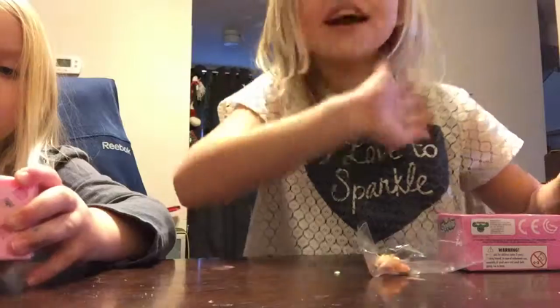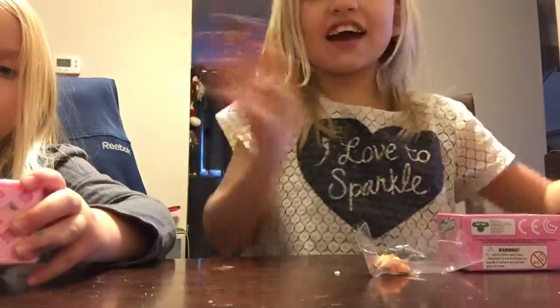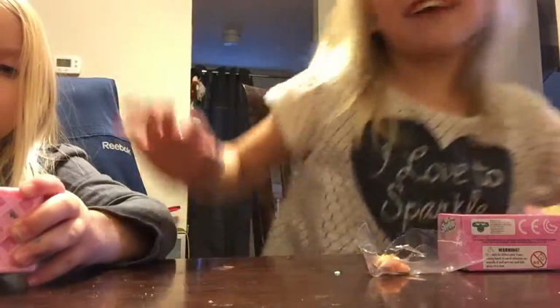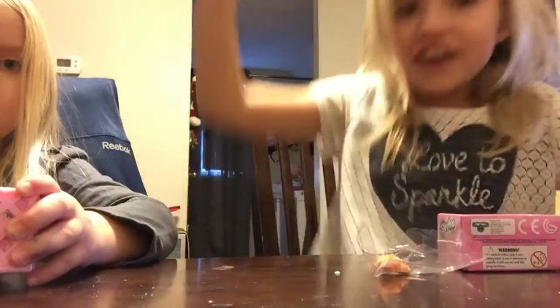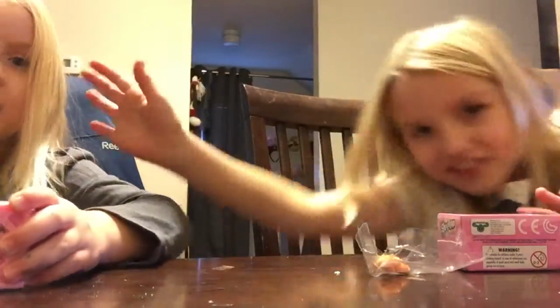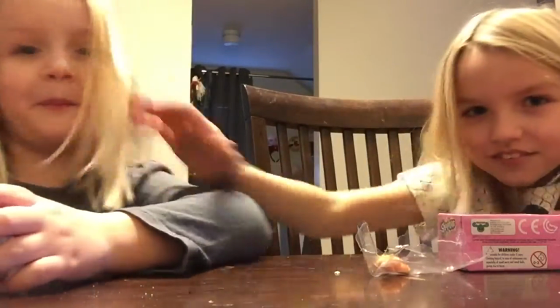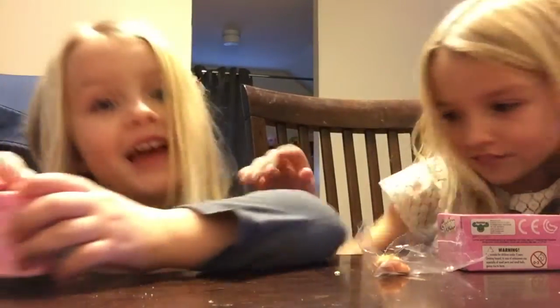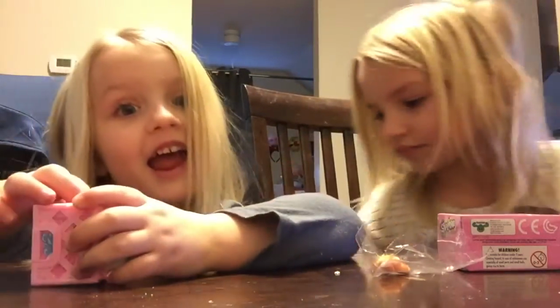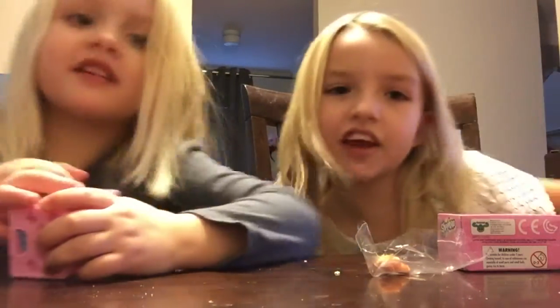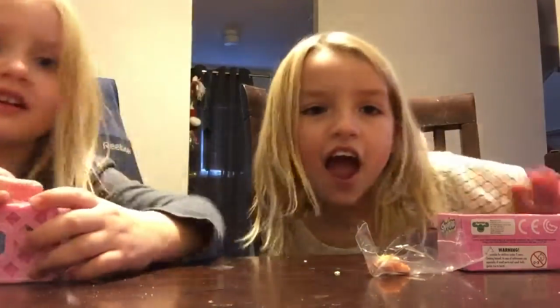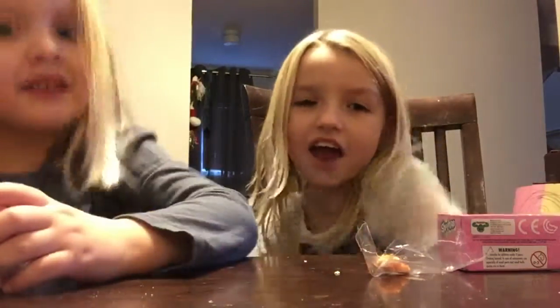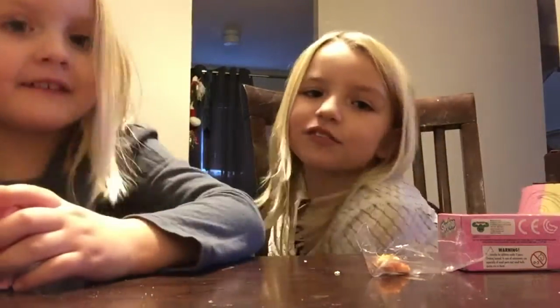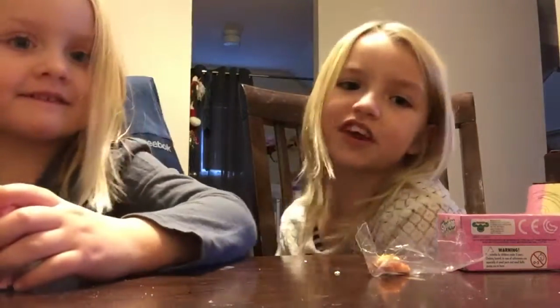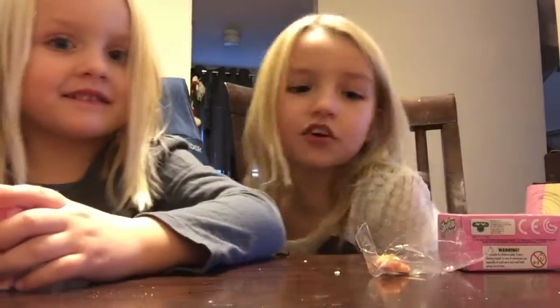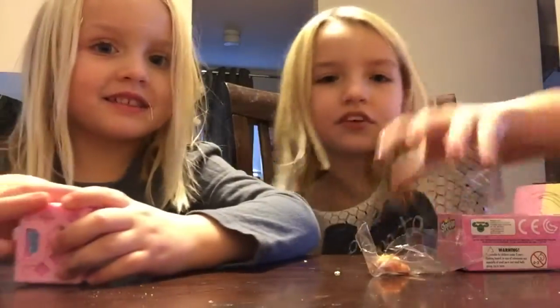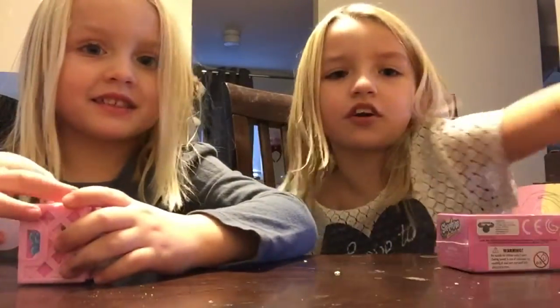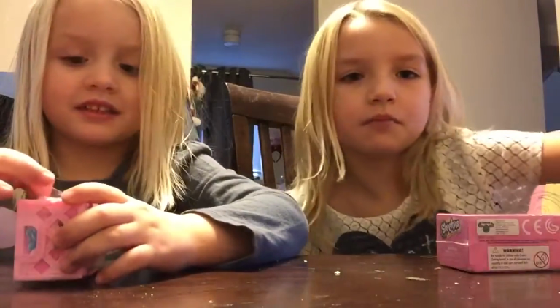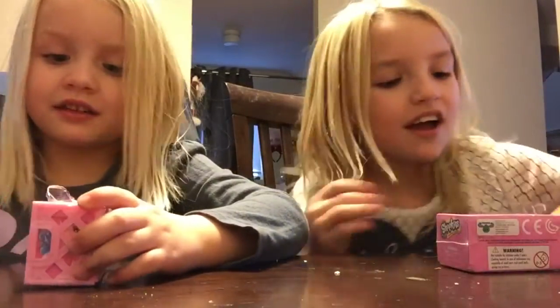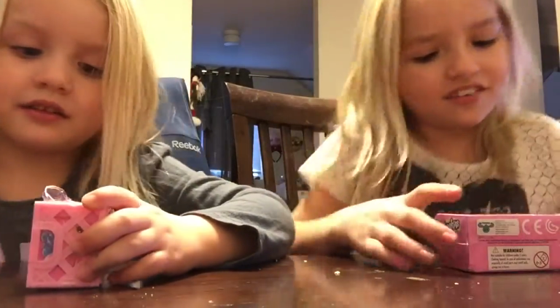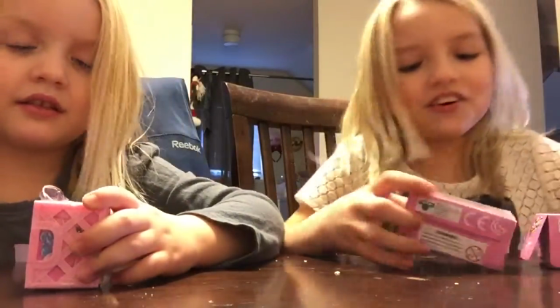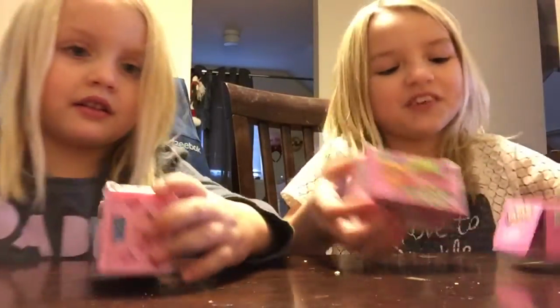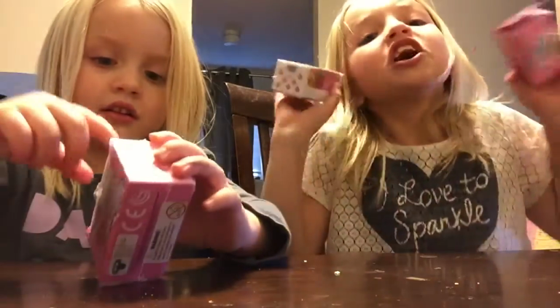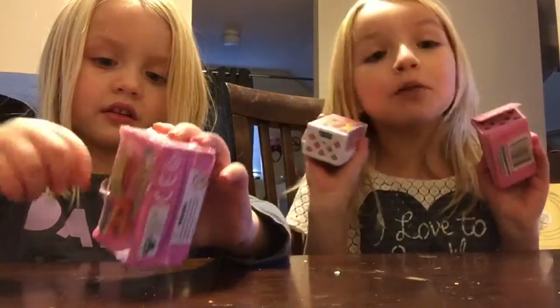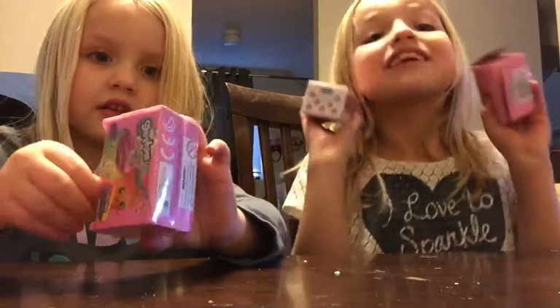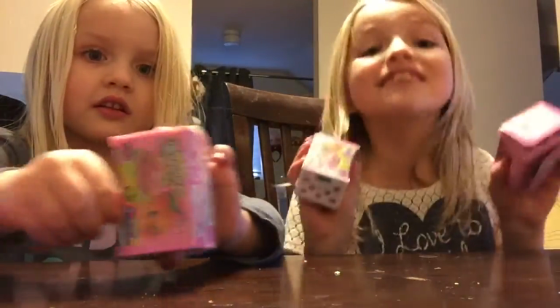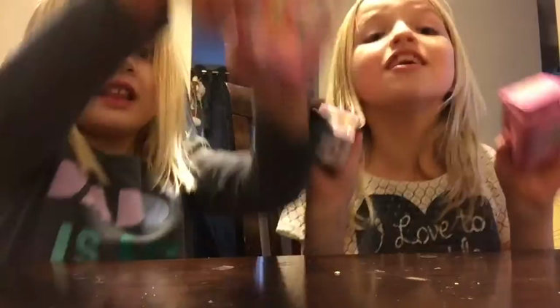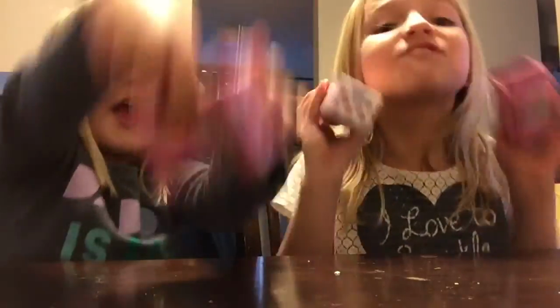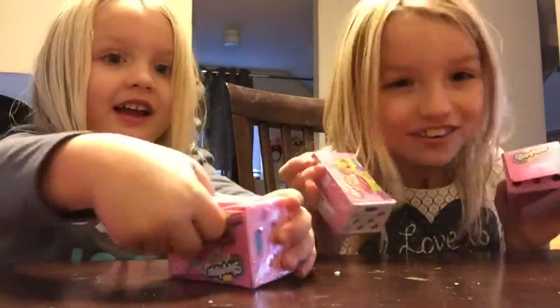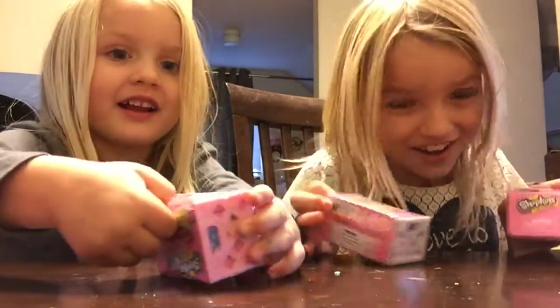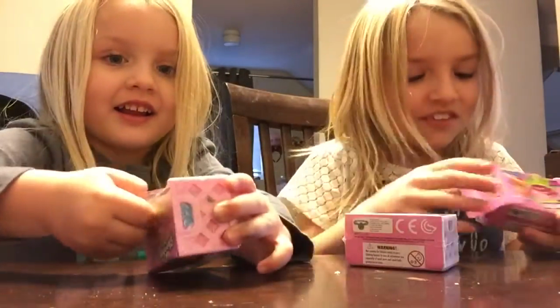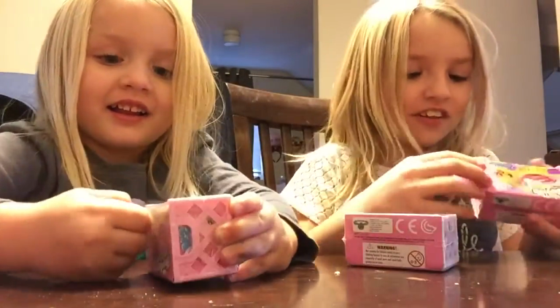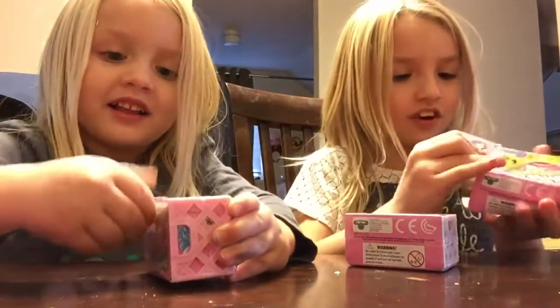Hi guys, it's Kennedy and I'm here with Samantha today, and we're going to be doing Shopkins Season 4. So let's get started.